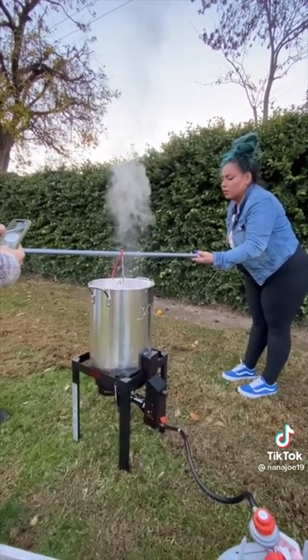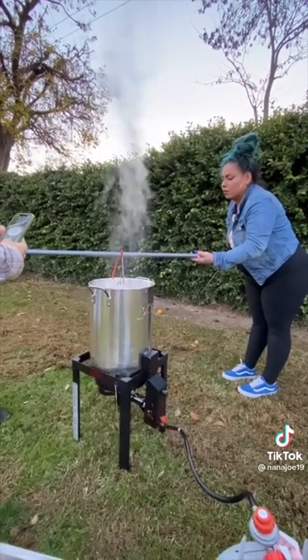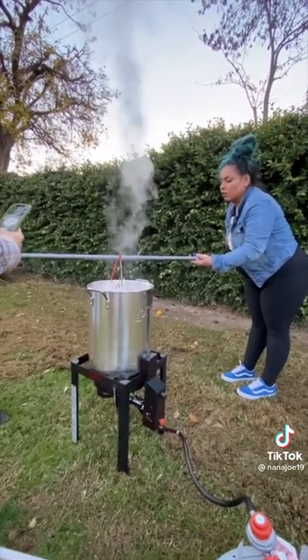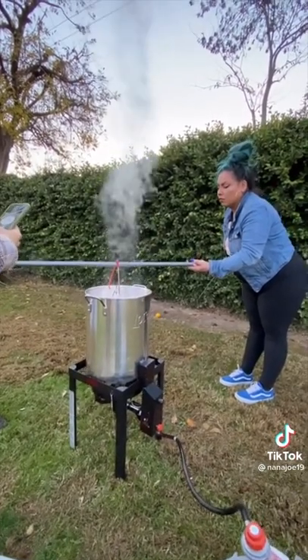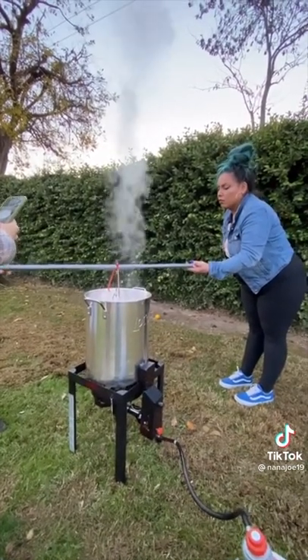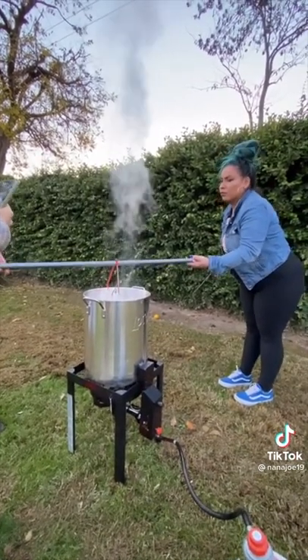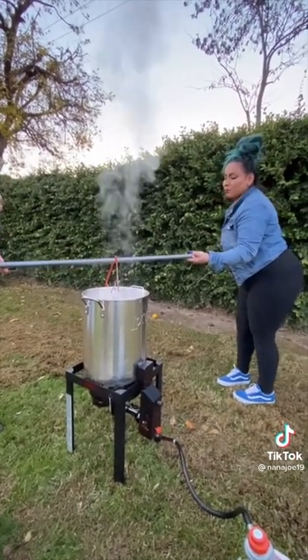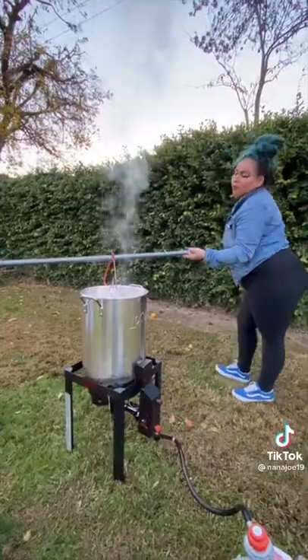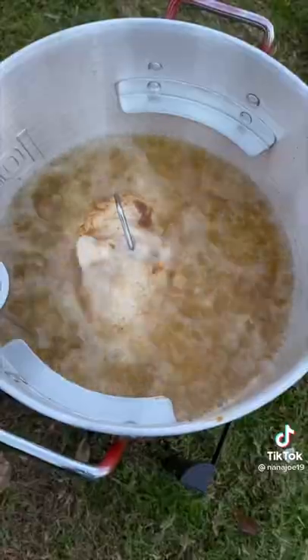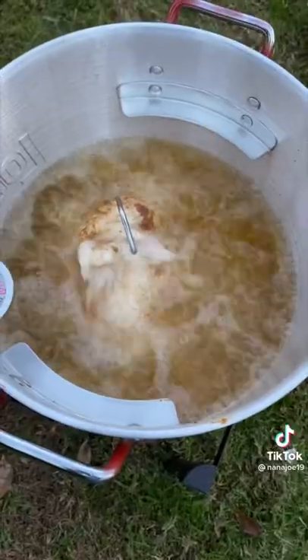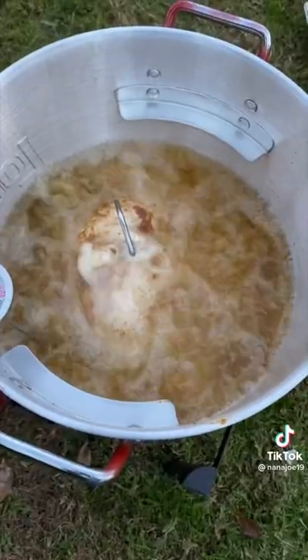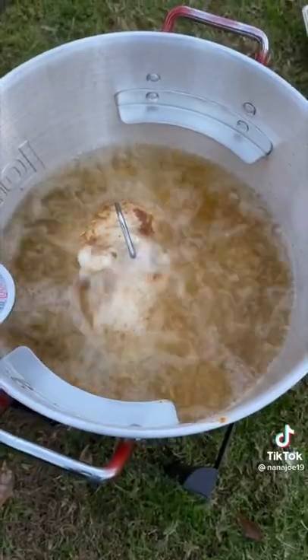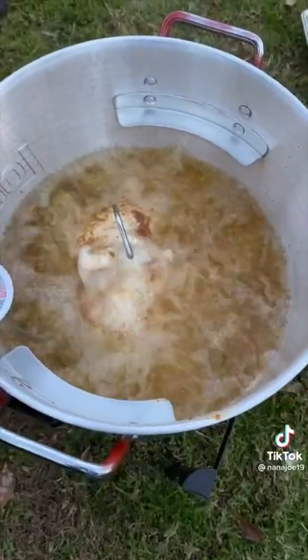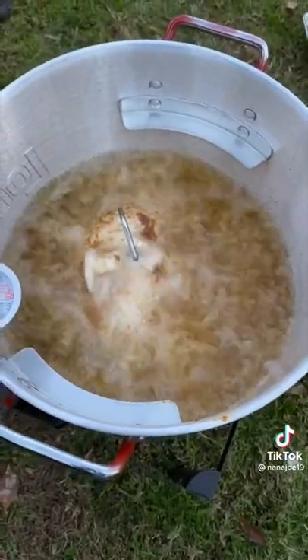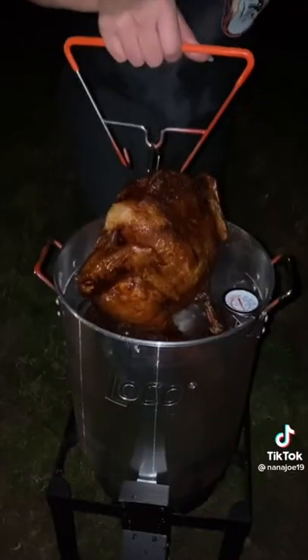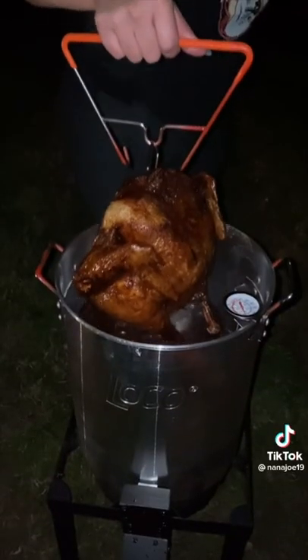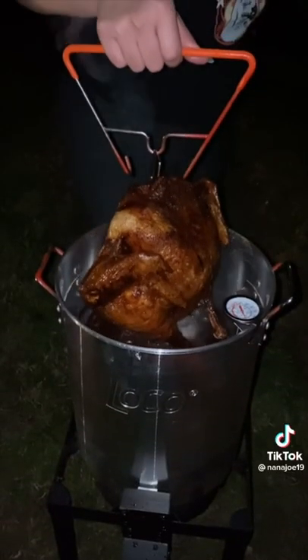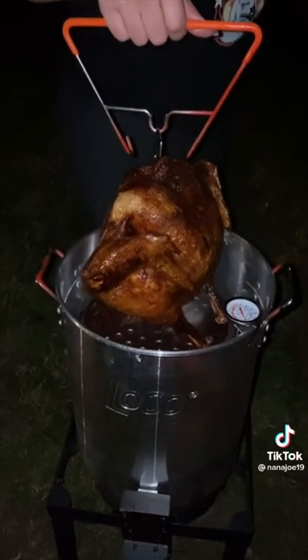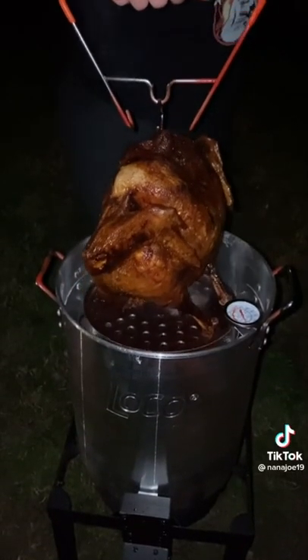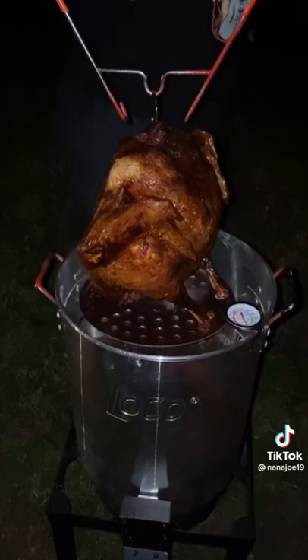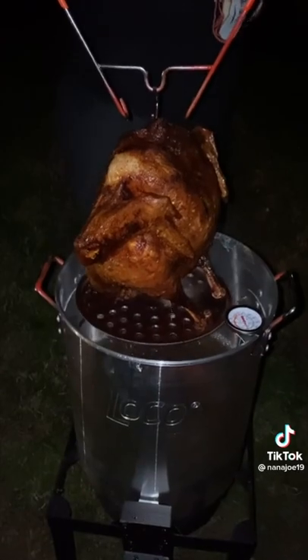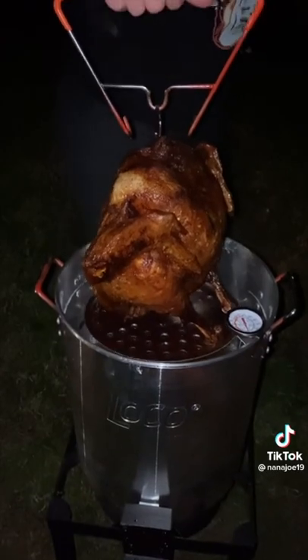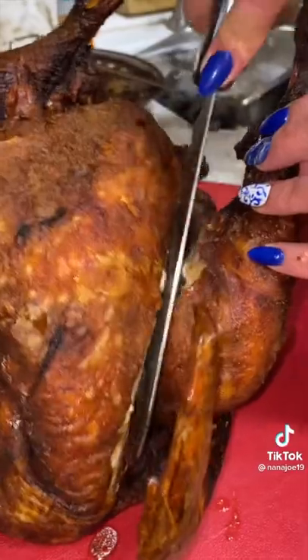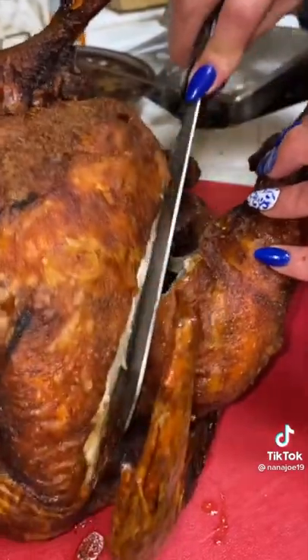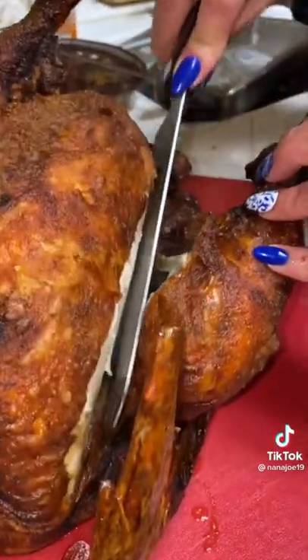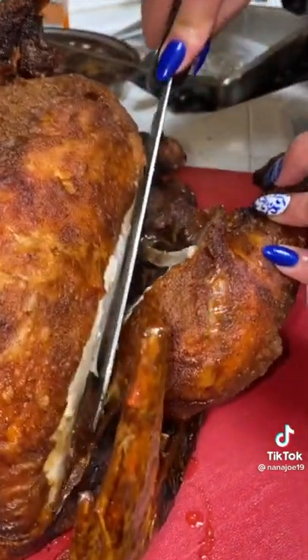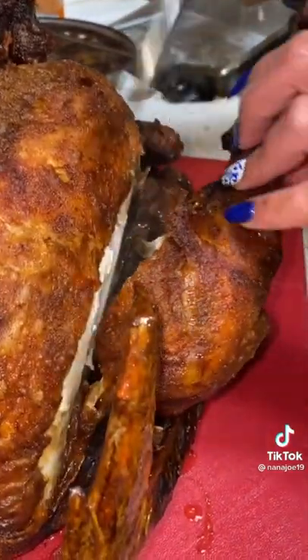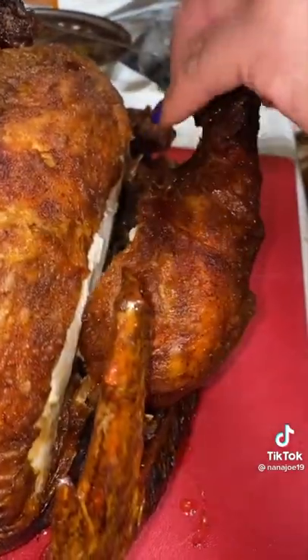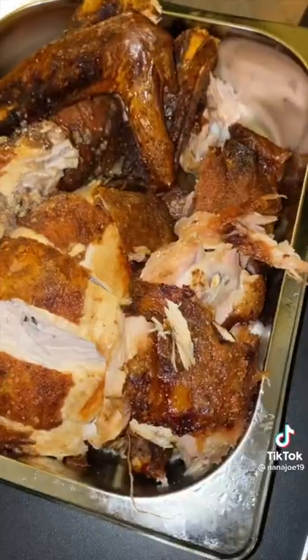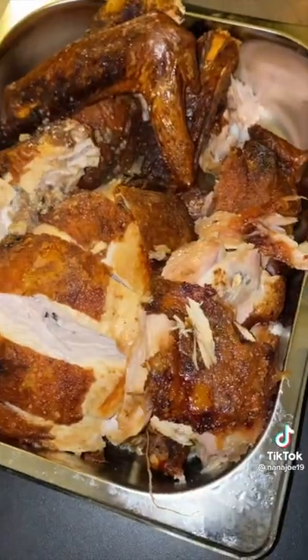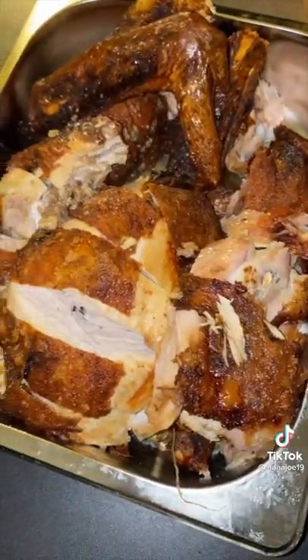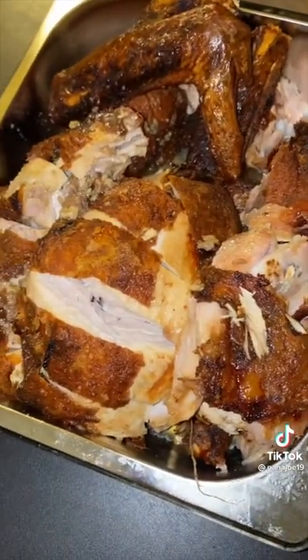Using my deep fryer I'm going to fry my turkey at 350 degrees for about 42 minutes. Oh my god, she burnt the turkey! It's not burnt guys — it is crispy. And that's it guys, hope you like this recipe. Bye!